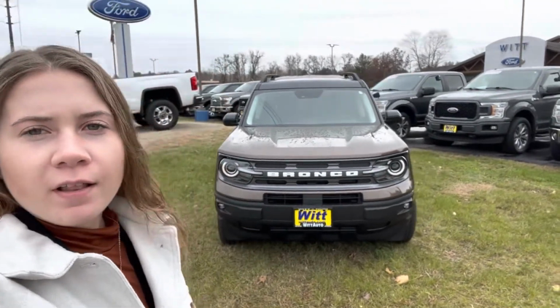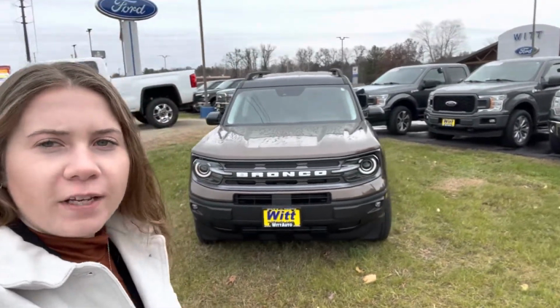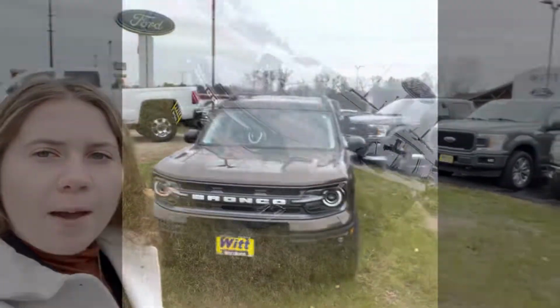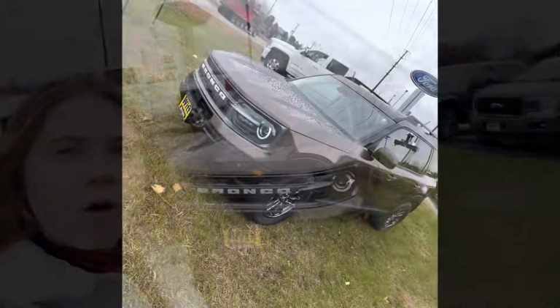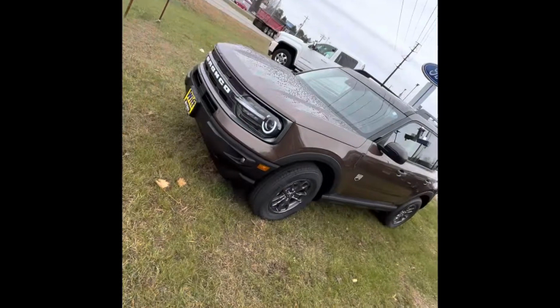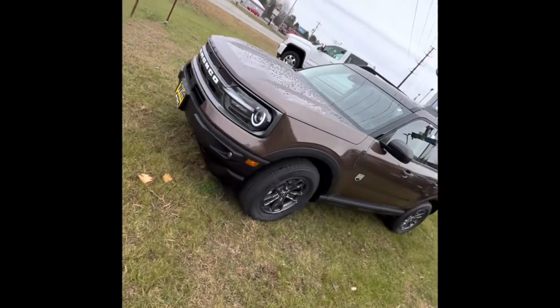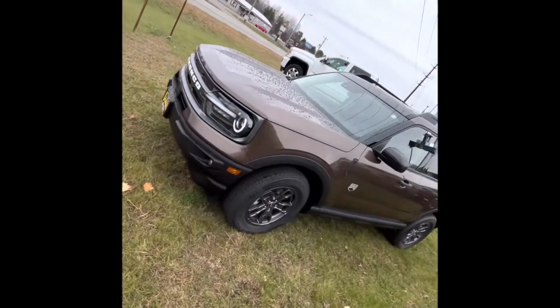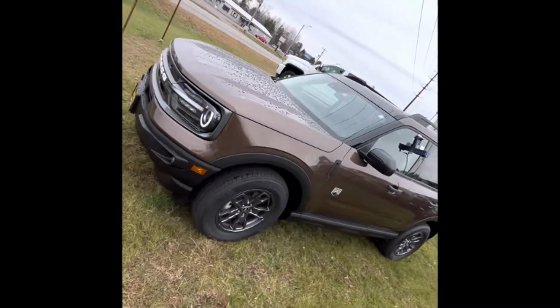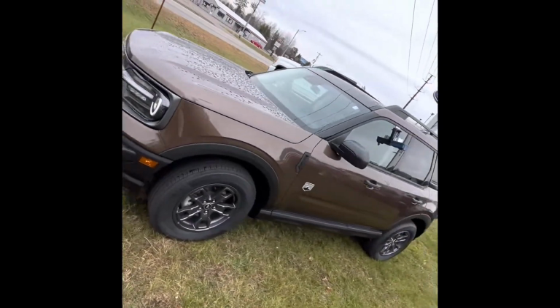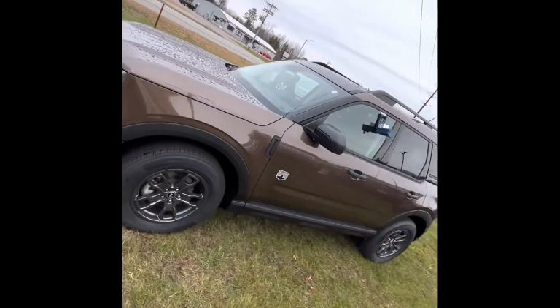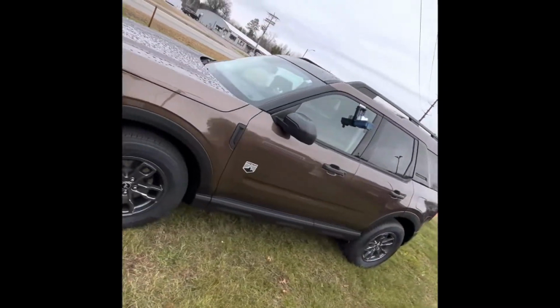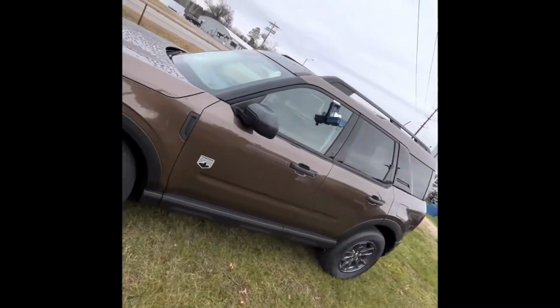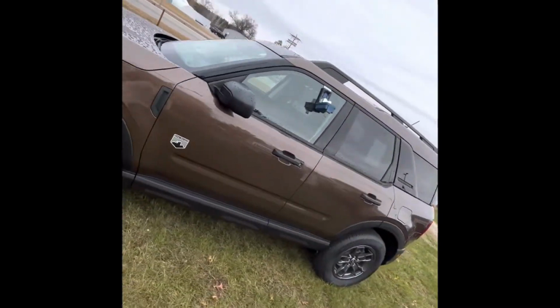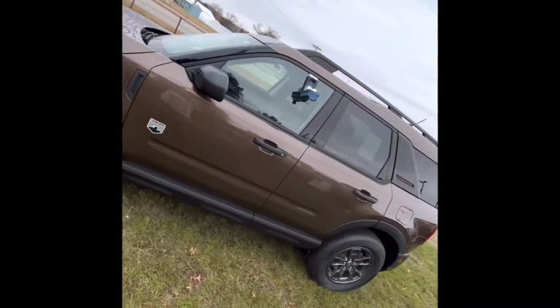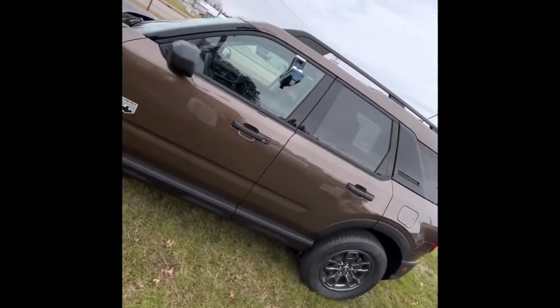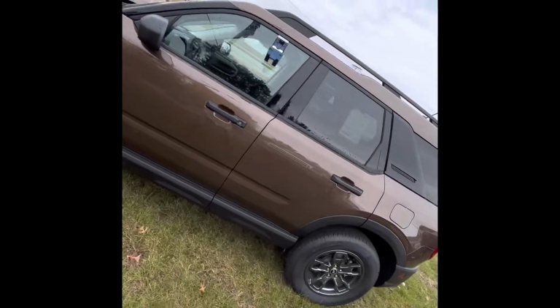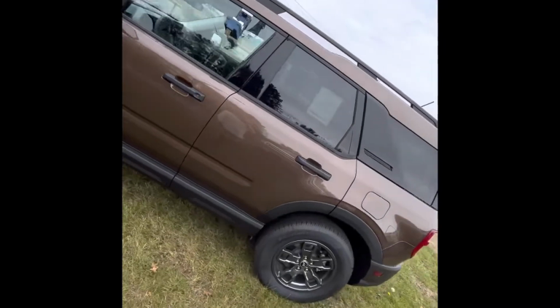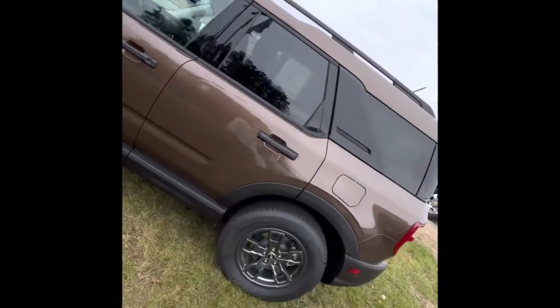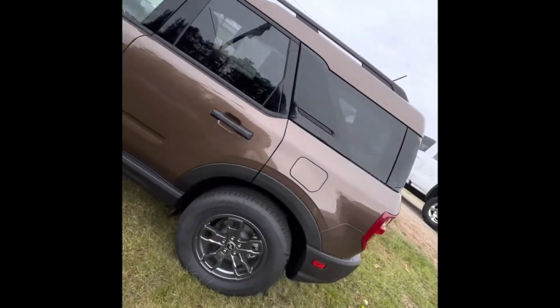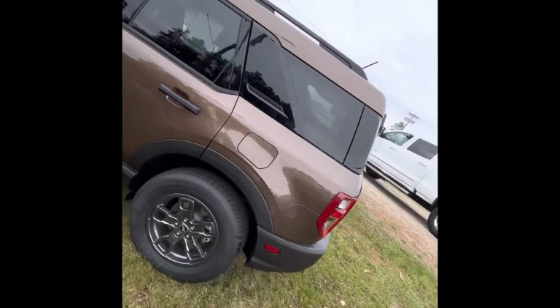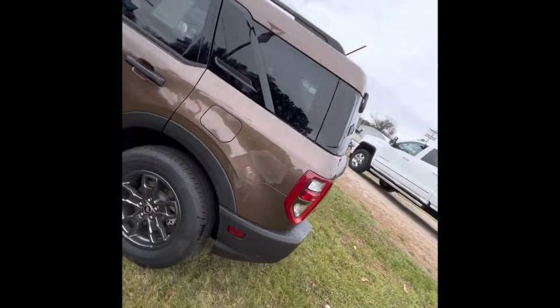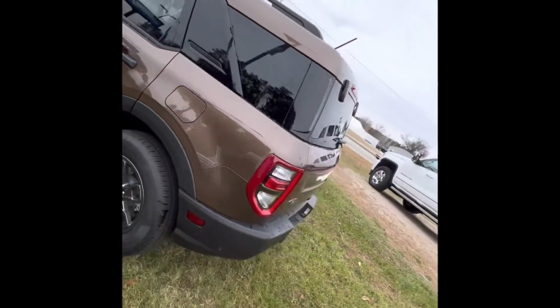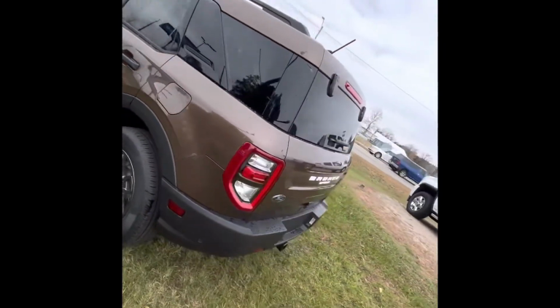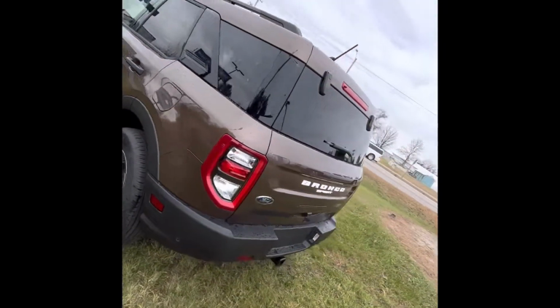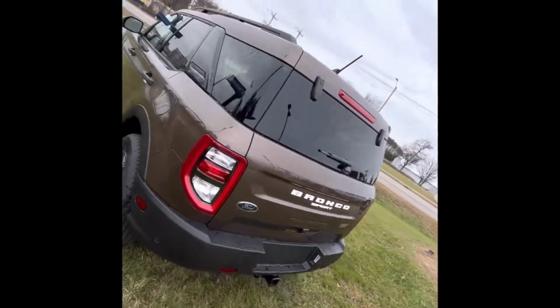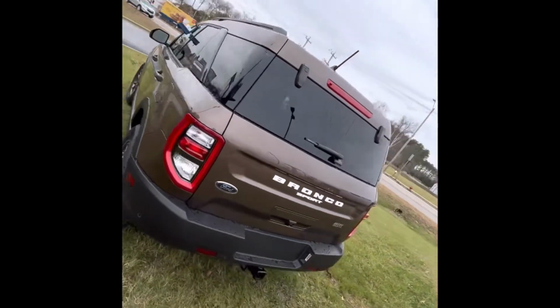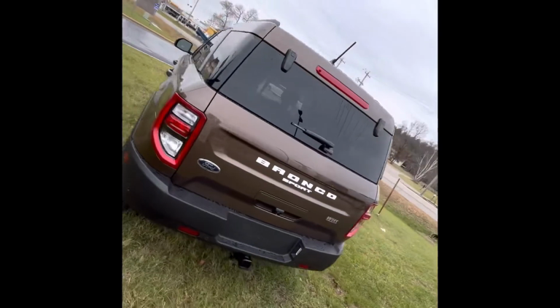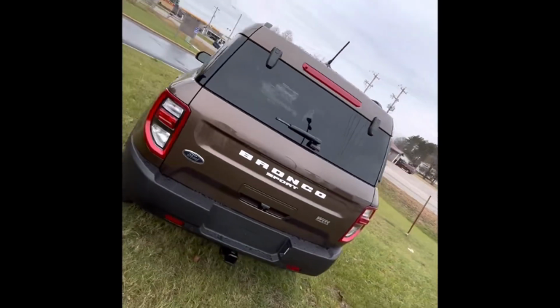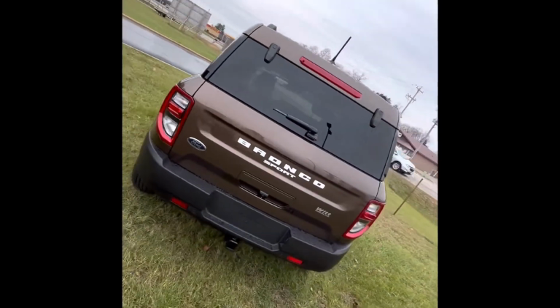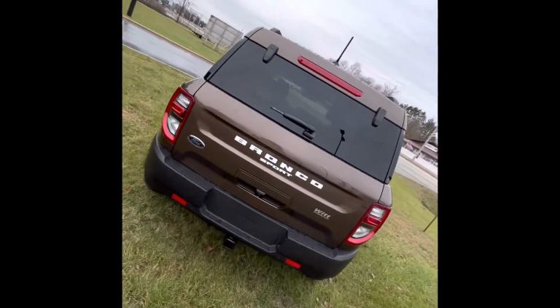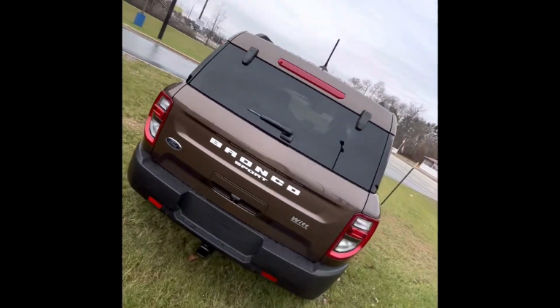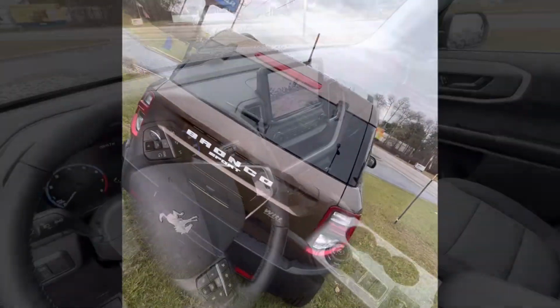Let's check this bad boy out. I am living for the color of this capable little SUV. It is called Bronze Smoke and I think it is so pretty, especially in the sunshine, which we don't have right now. It is very sparkly and I just love it.